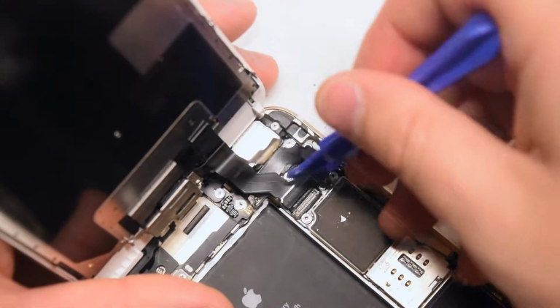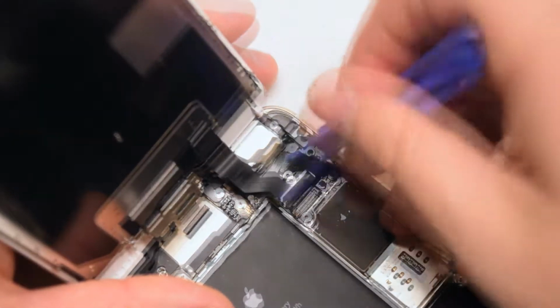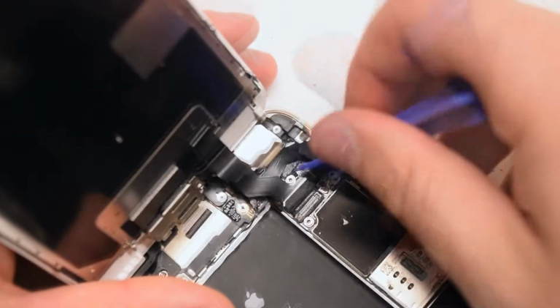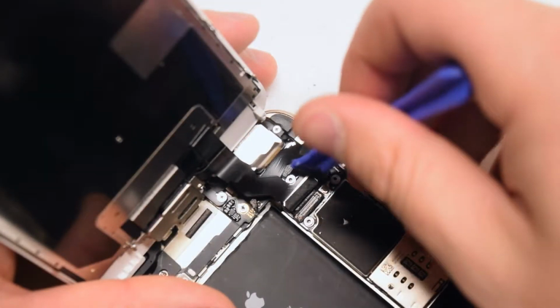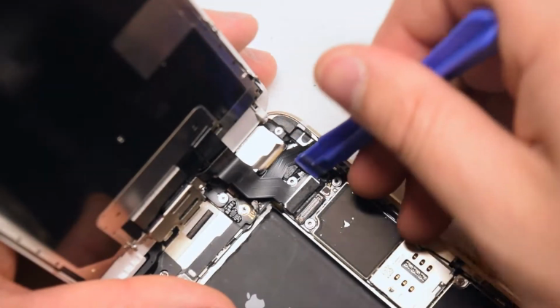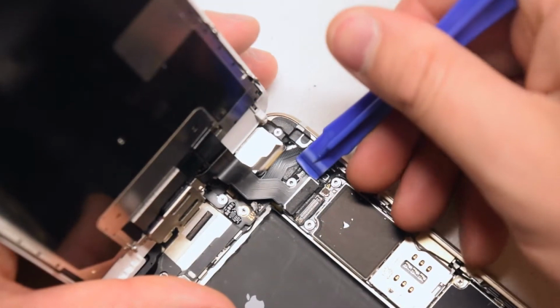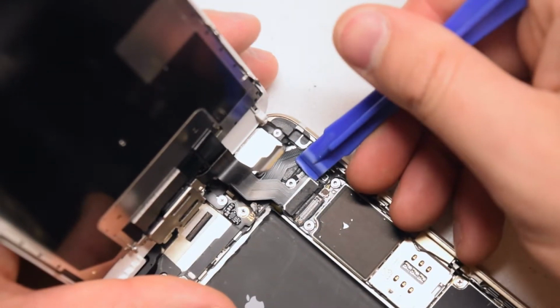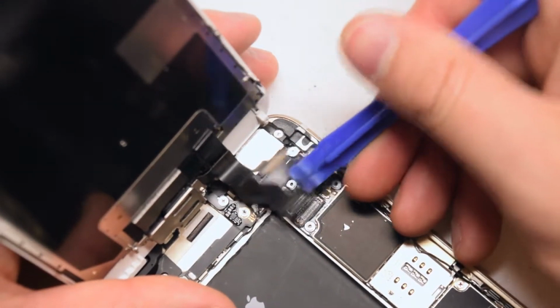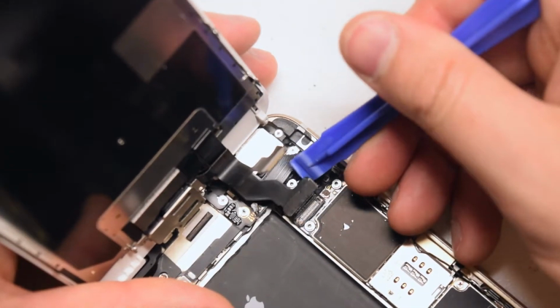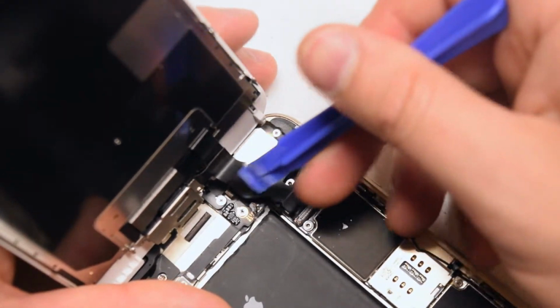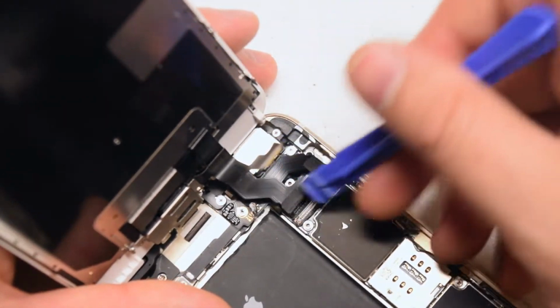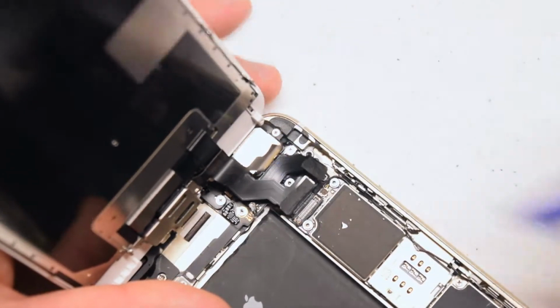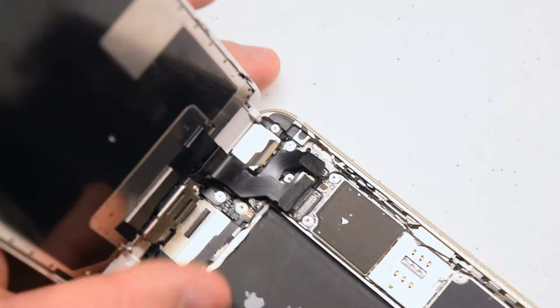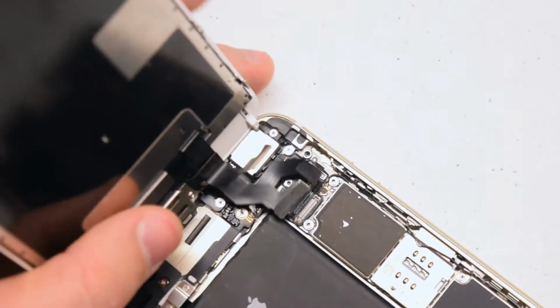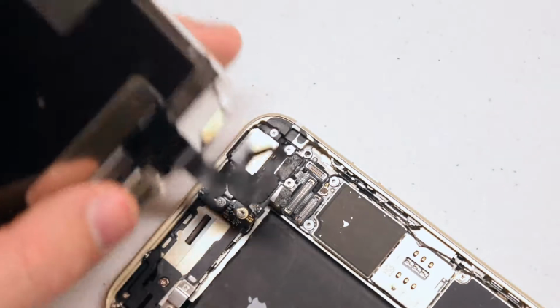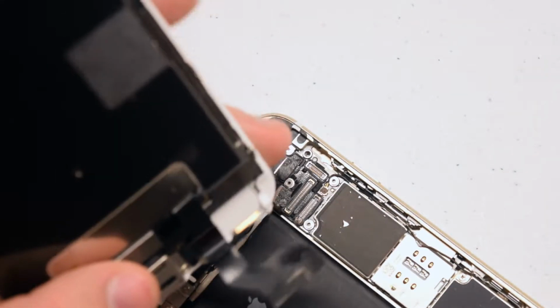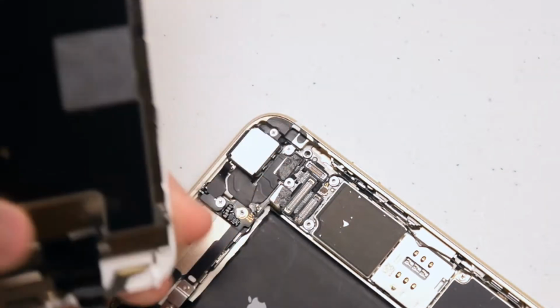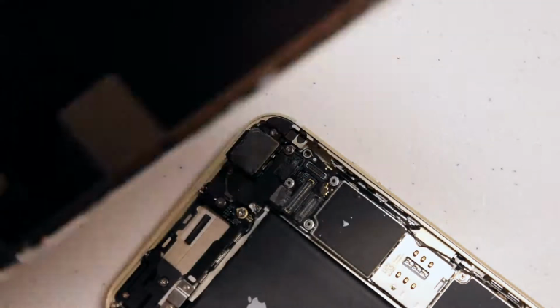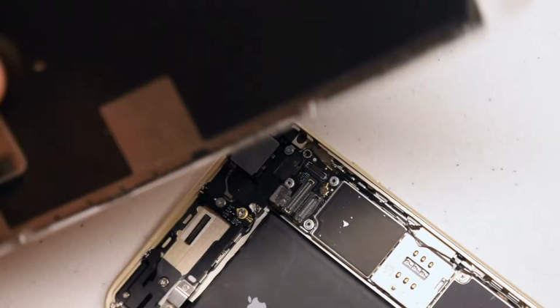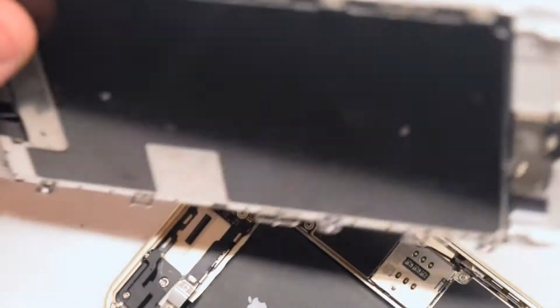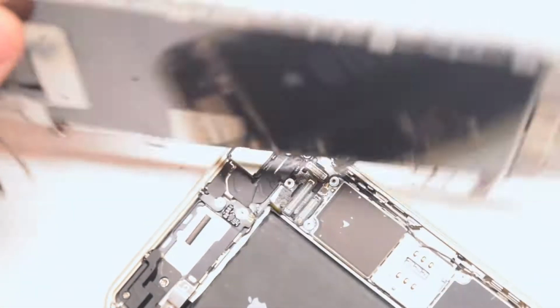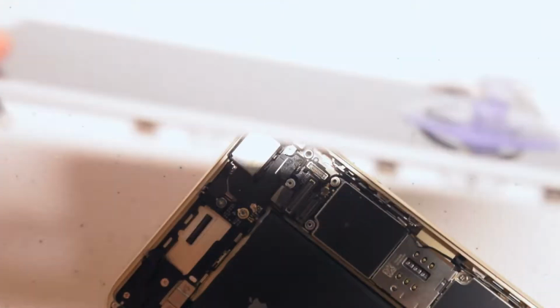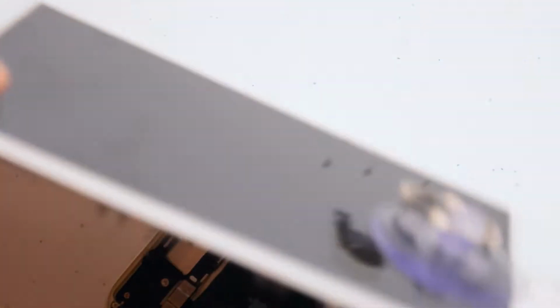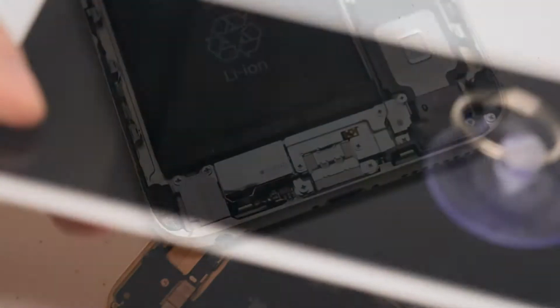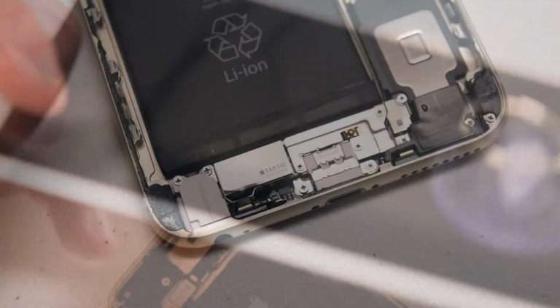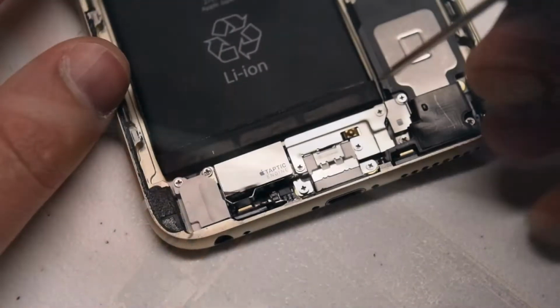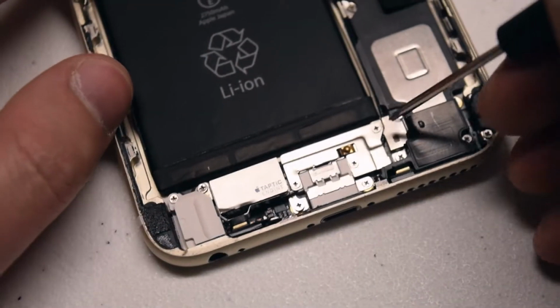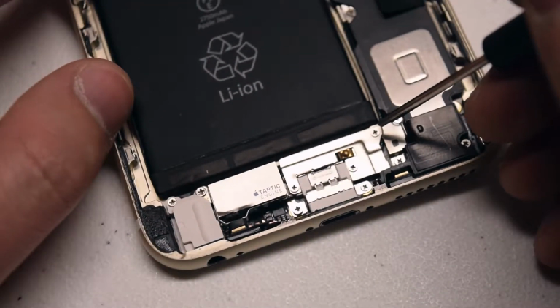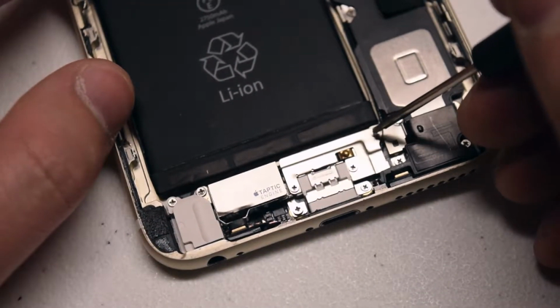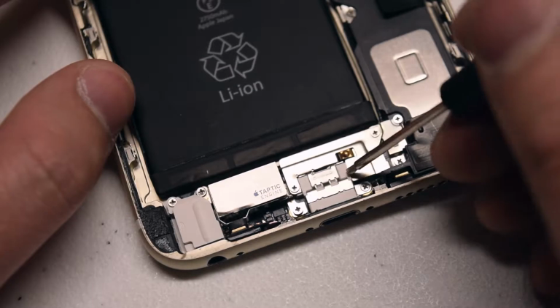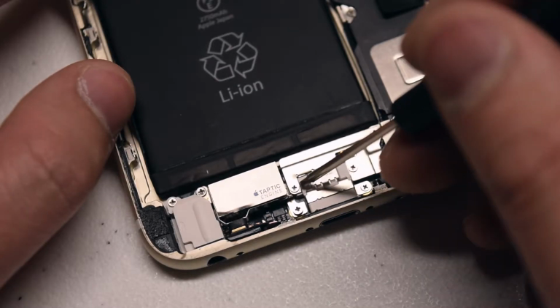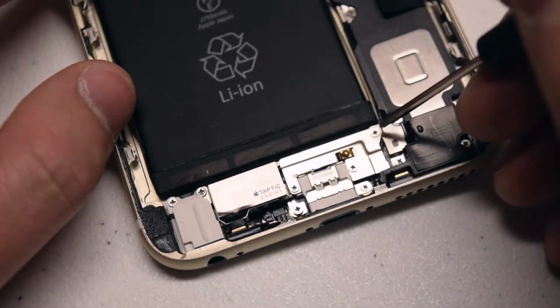With a plastic prying tool, disconnect the three ribbon cables by simply sliding the tool underneath them and popping them out of their sockets. Then remove the three Phillips head screws that are securing the taptic connection shield.